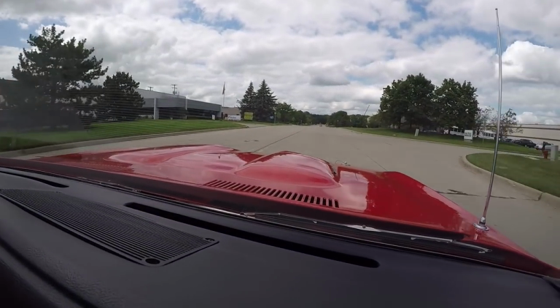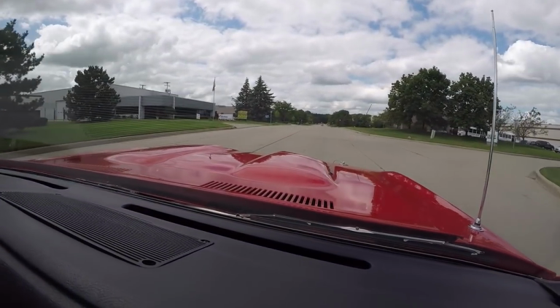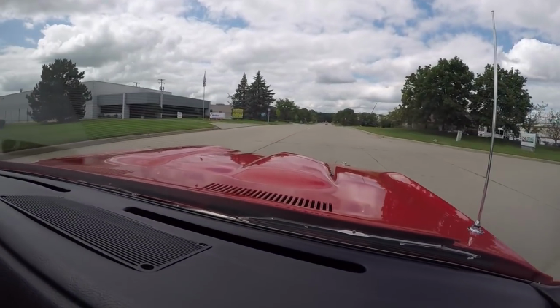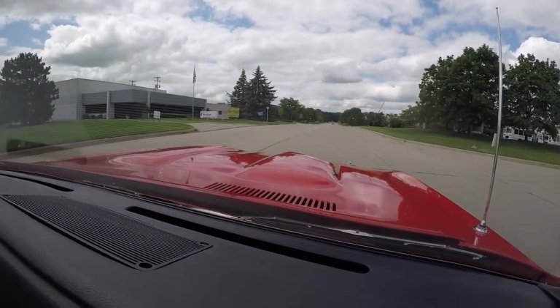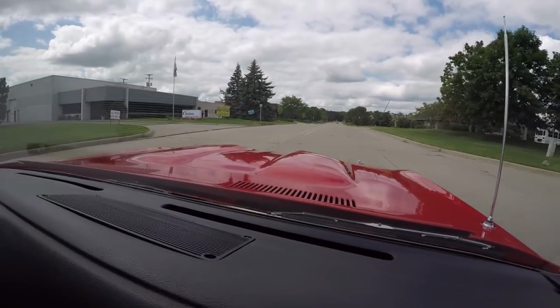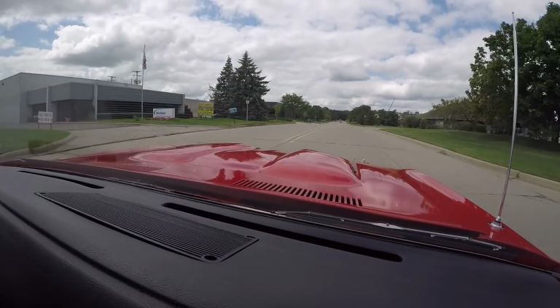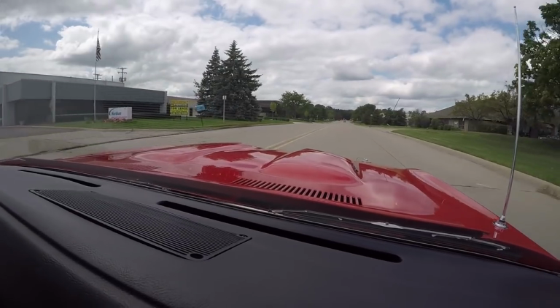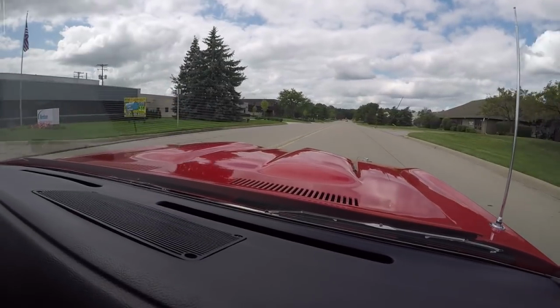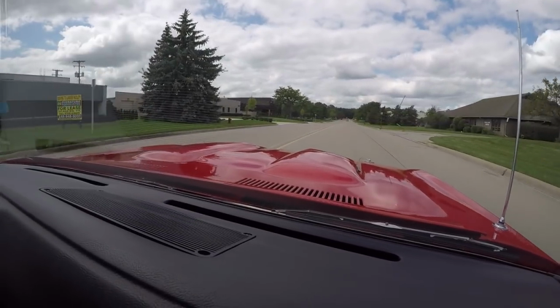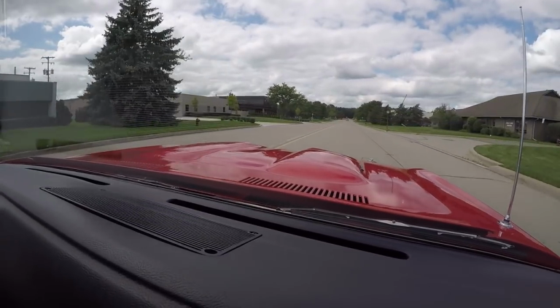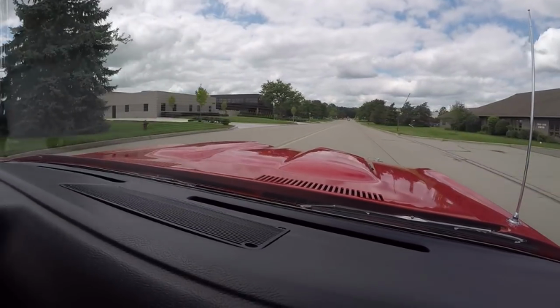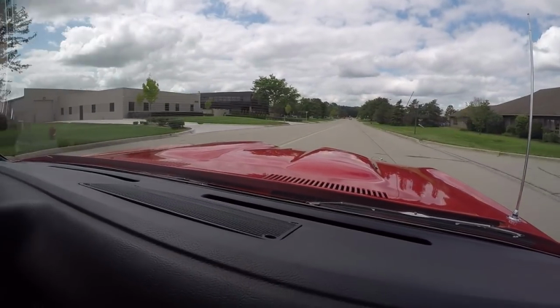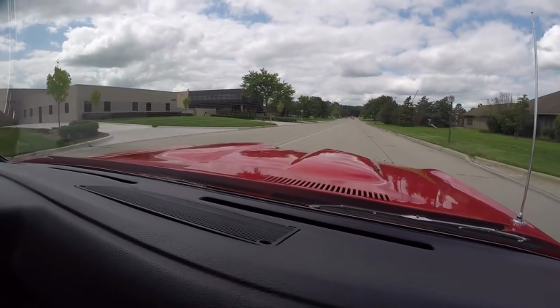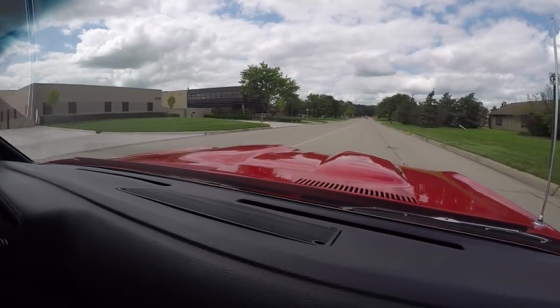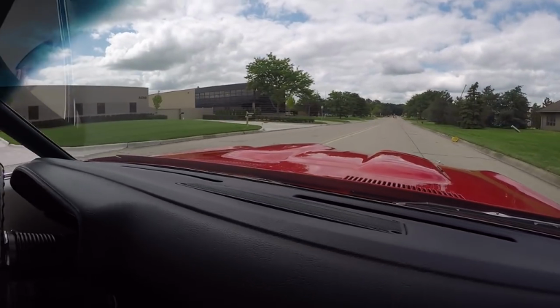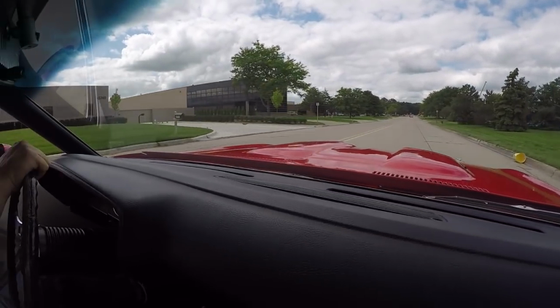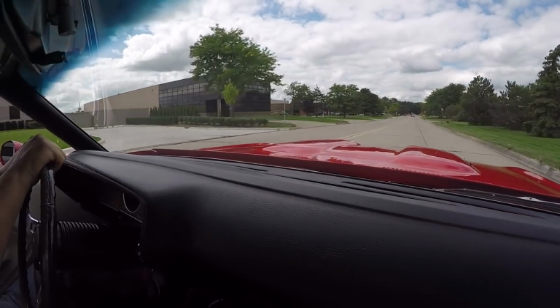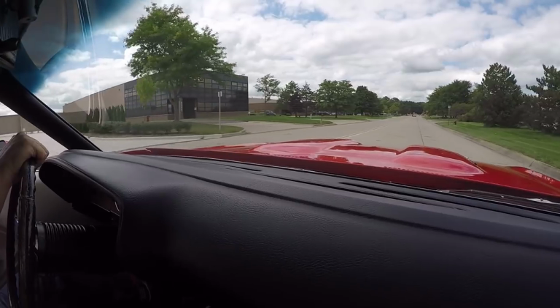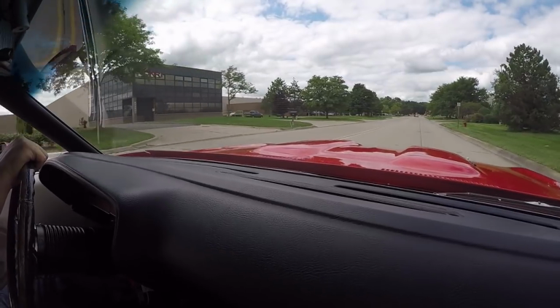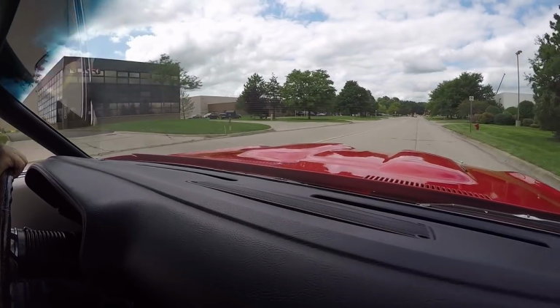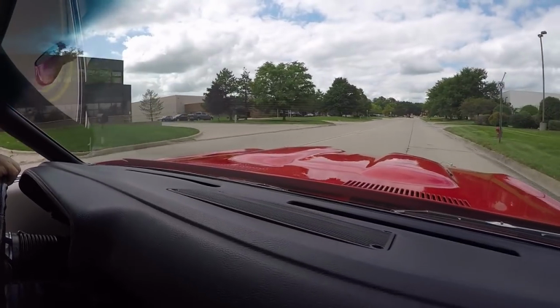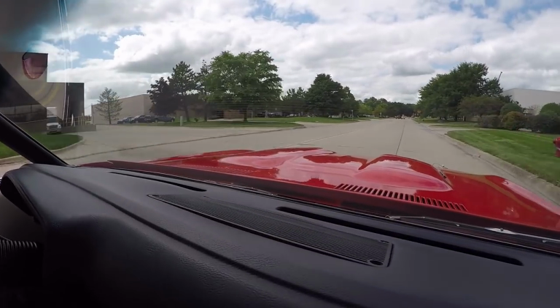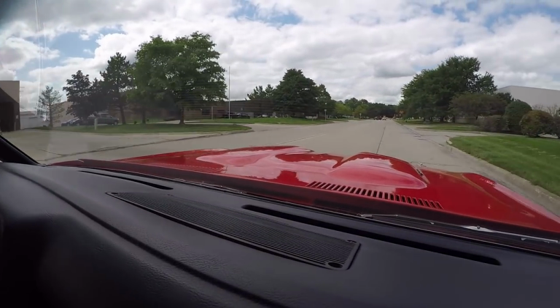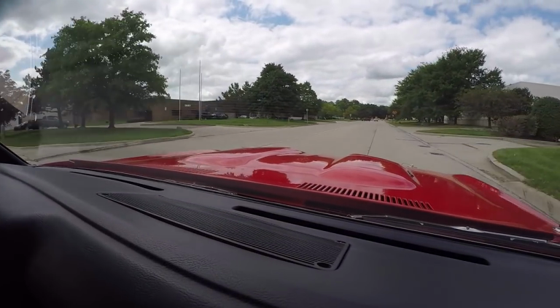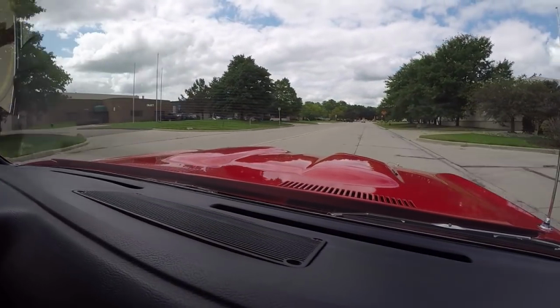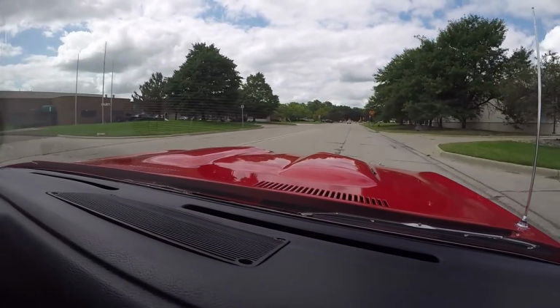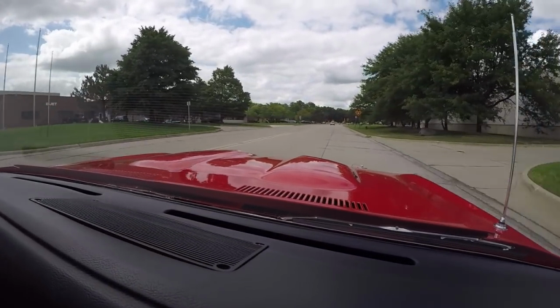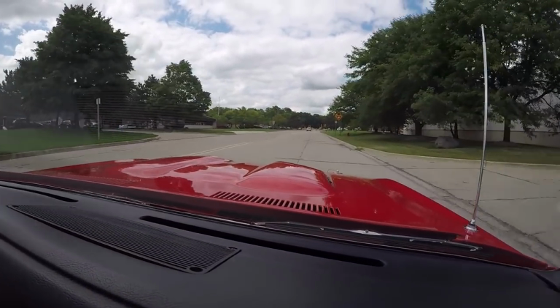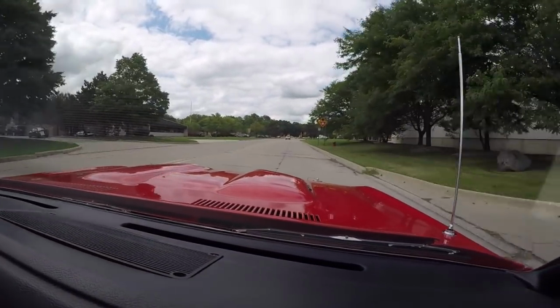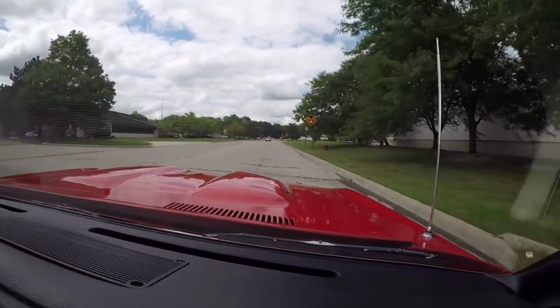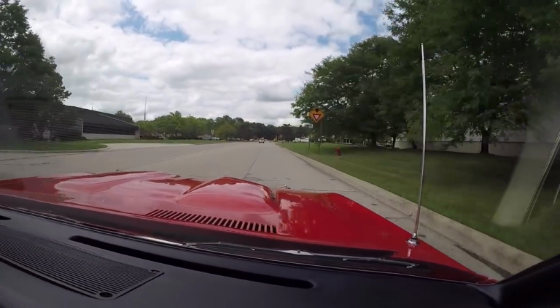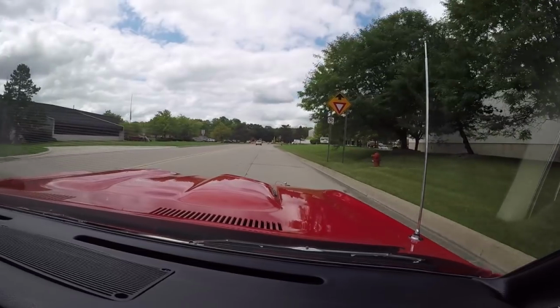Just running smooth as can be. Driving with no hands, going straight down the road. The brakes feel good. And don't forget, it's a real Cuda — U-Code.